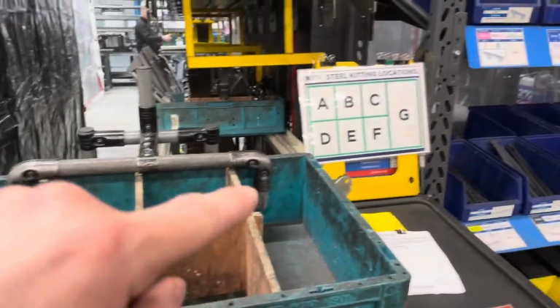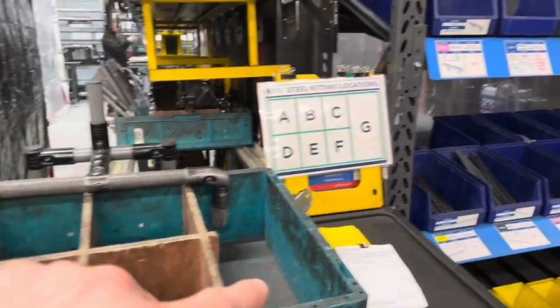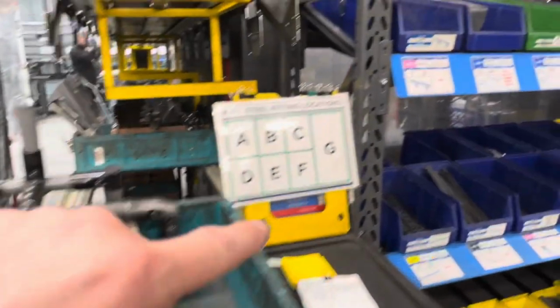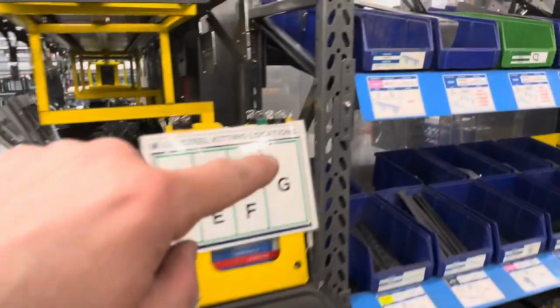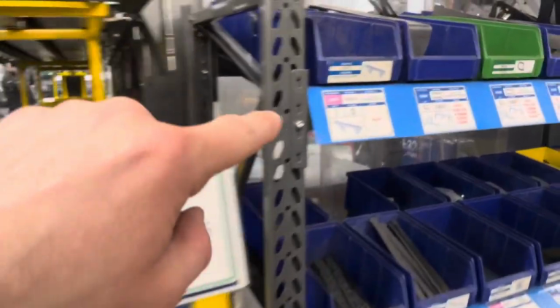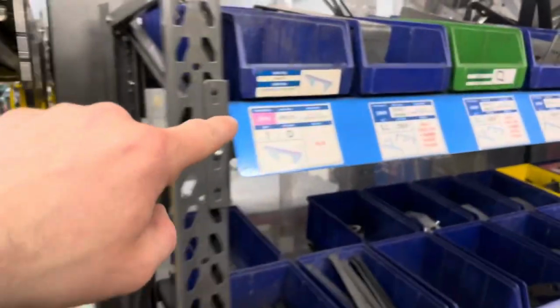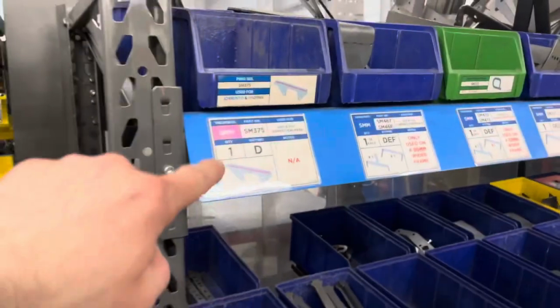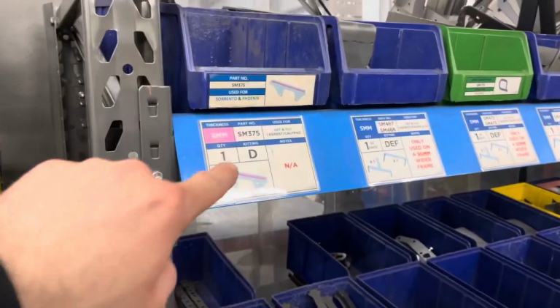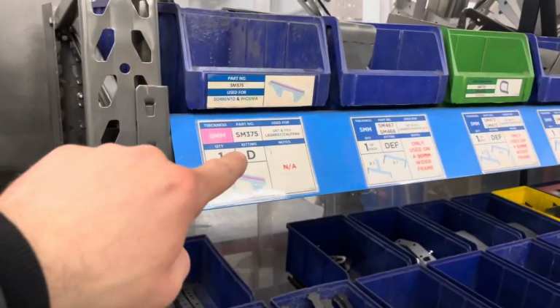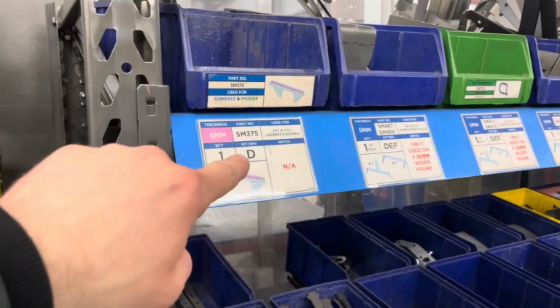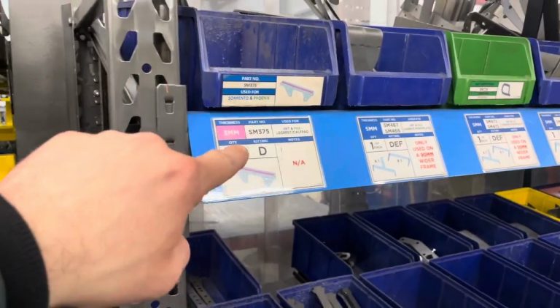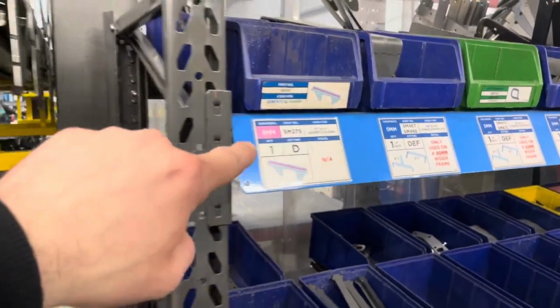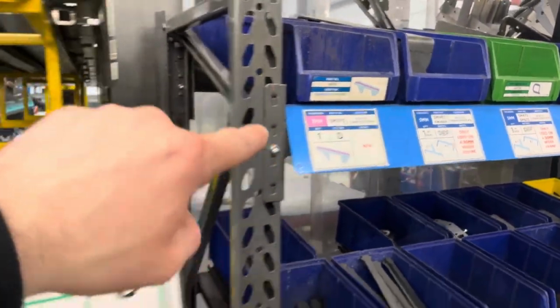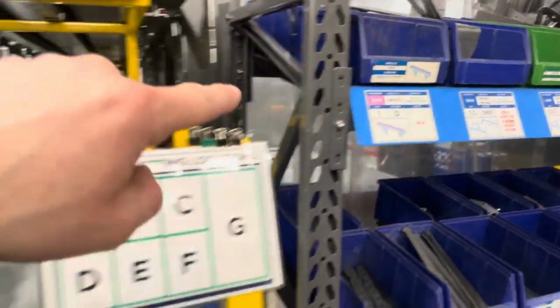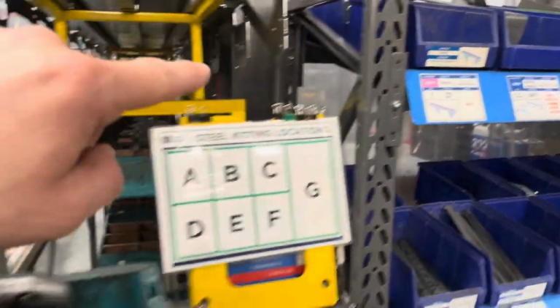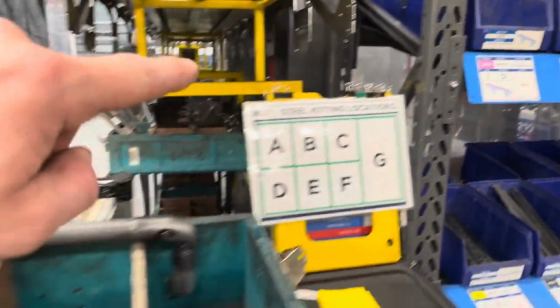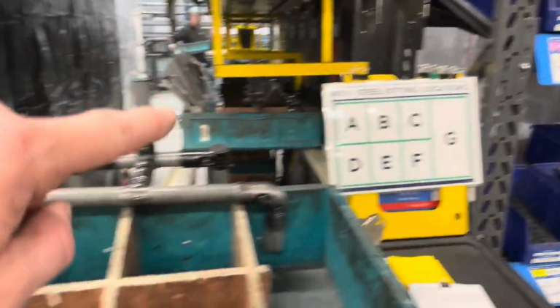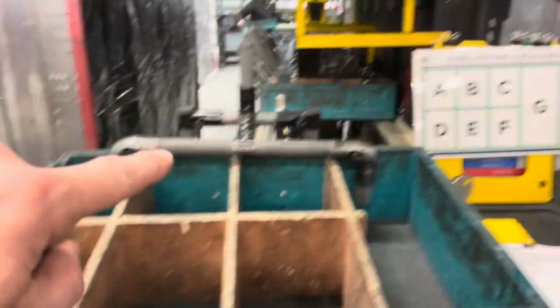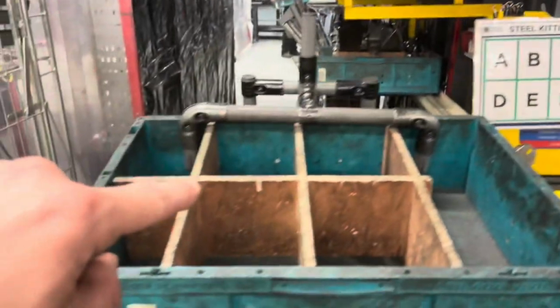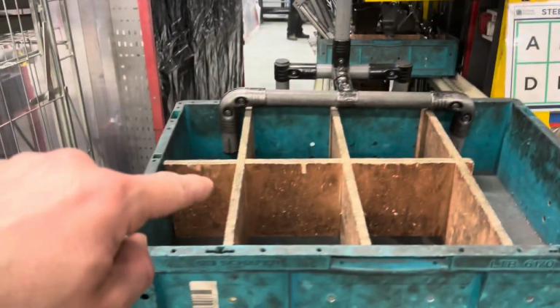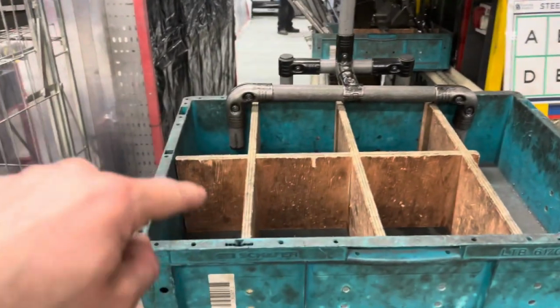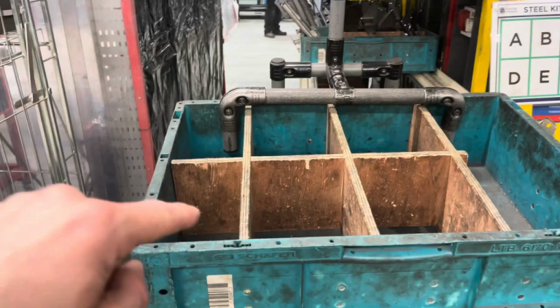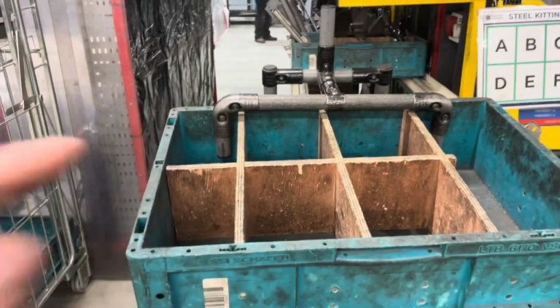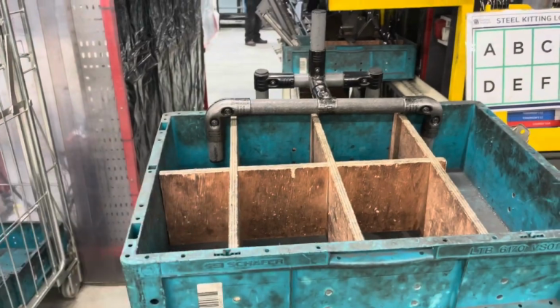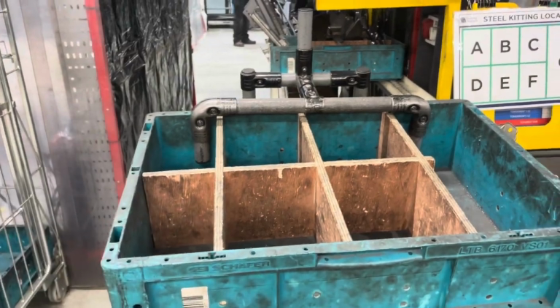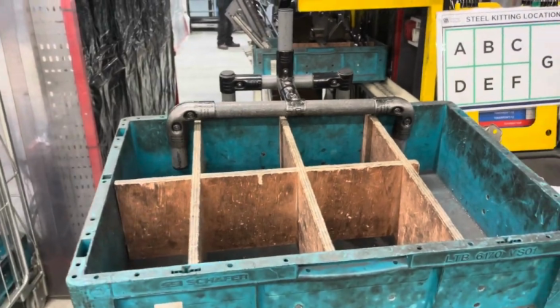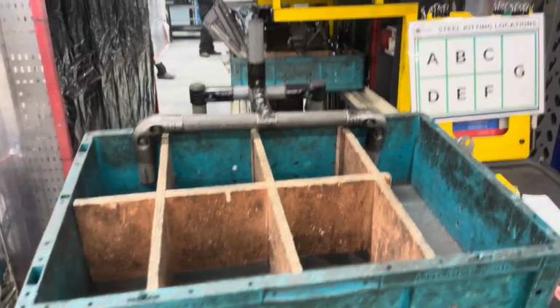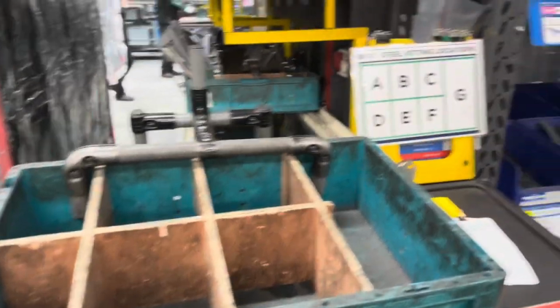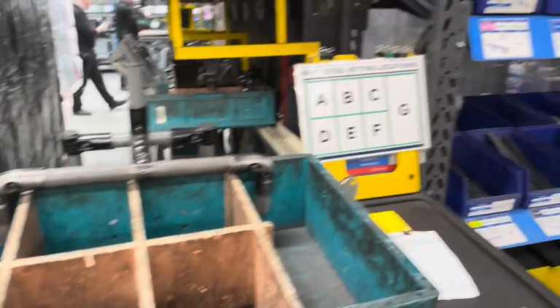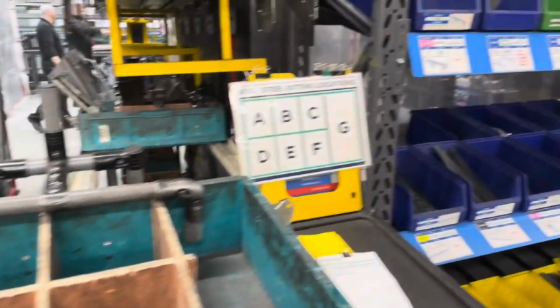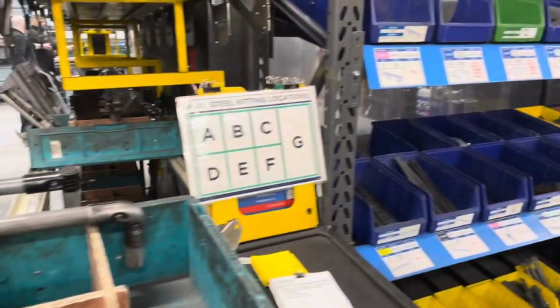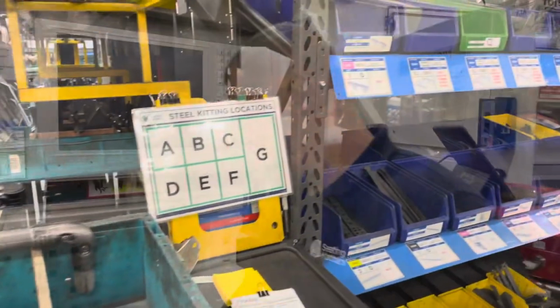Now Keenan knows exactly where each part goes. For example, a part labelled D goes into compartment D, which makes it much easier for the next person in the line.